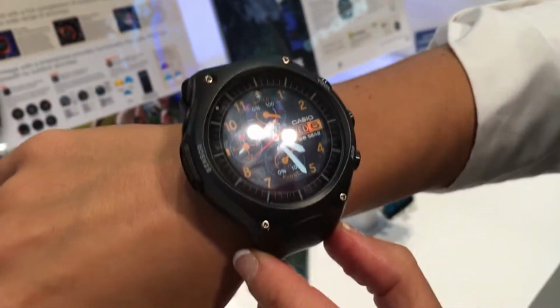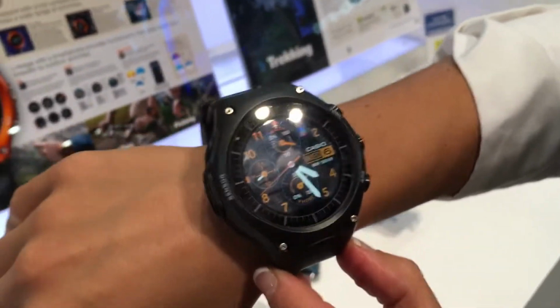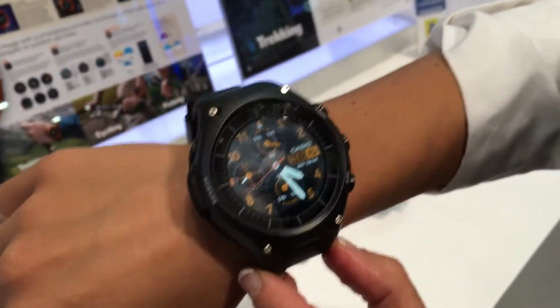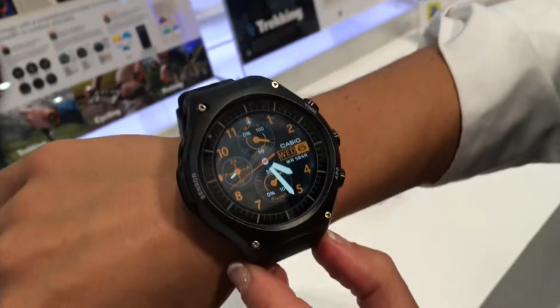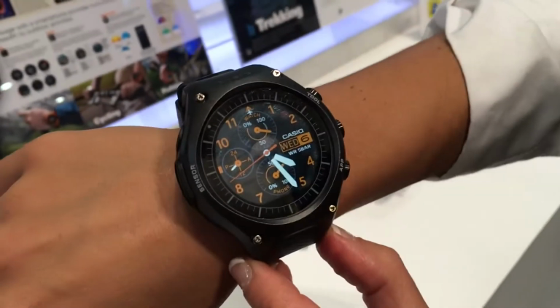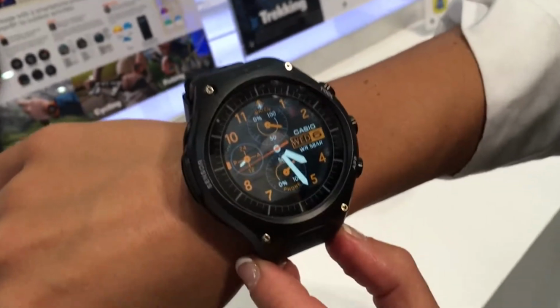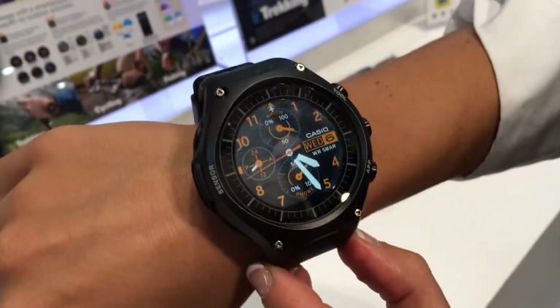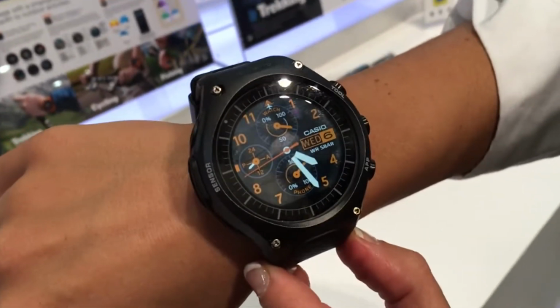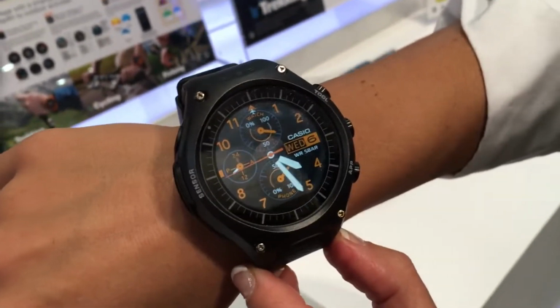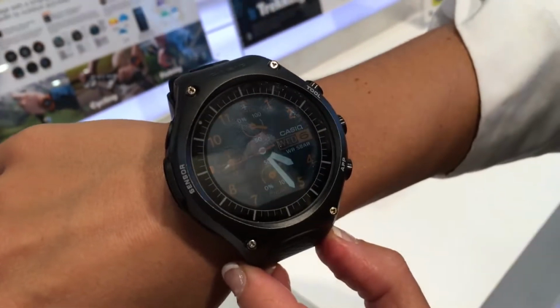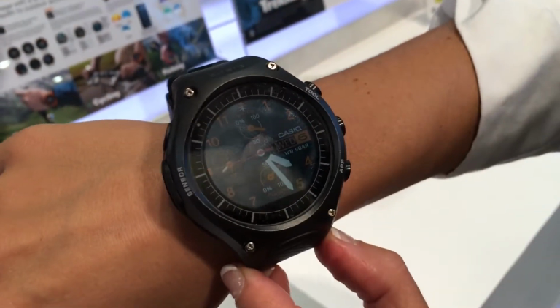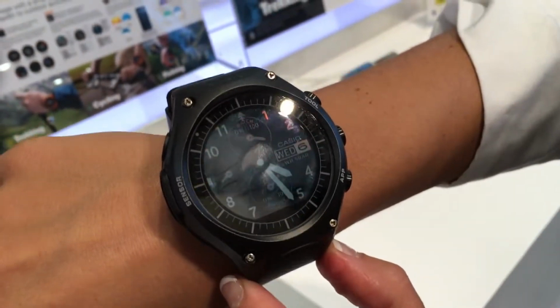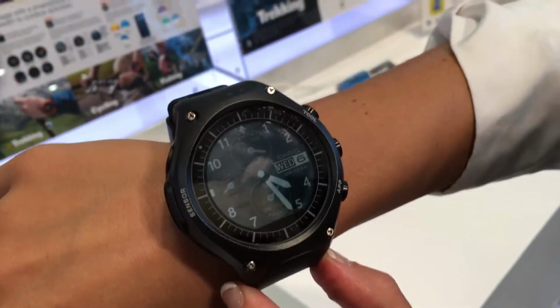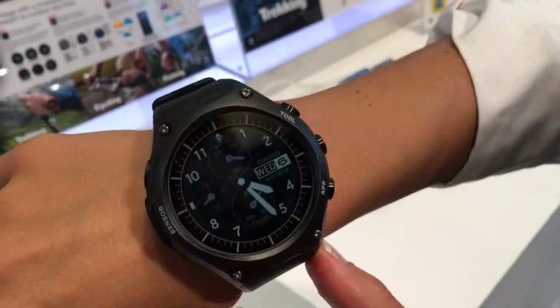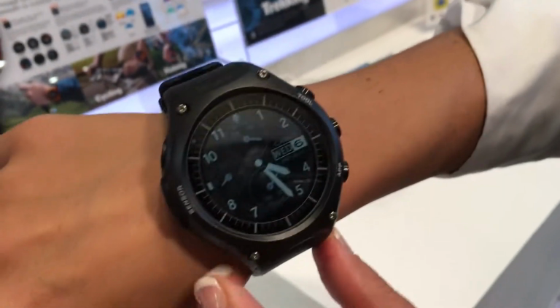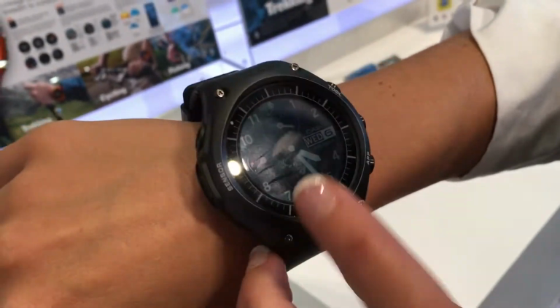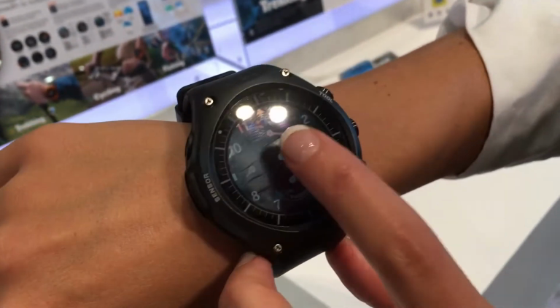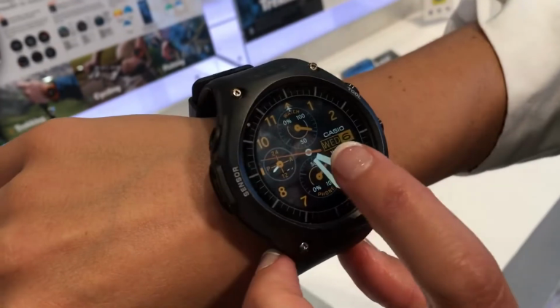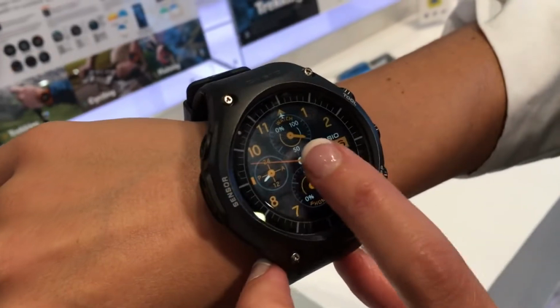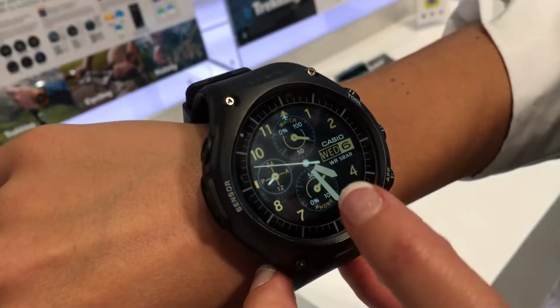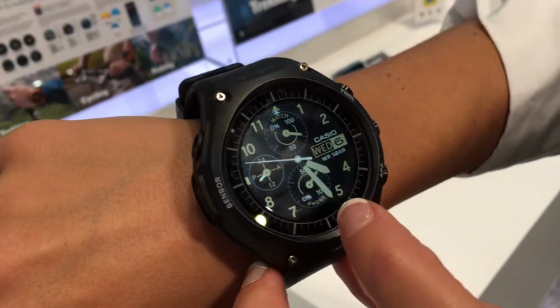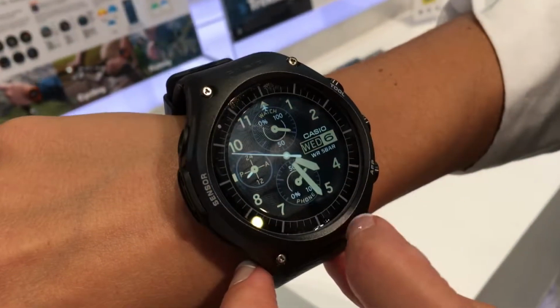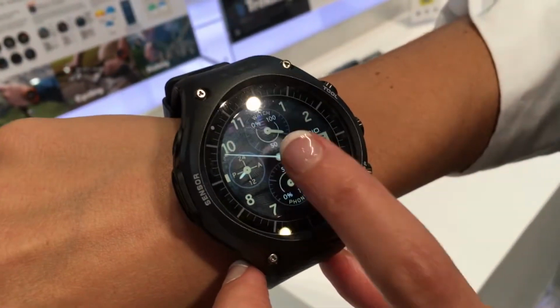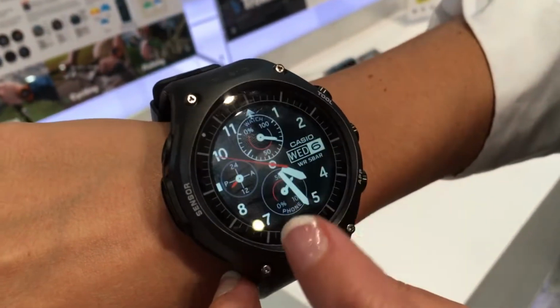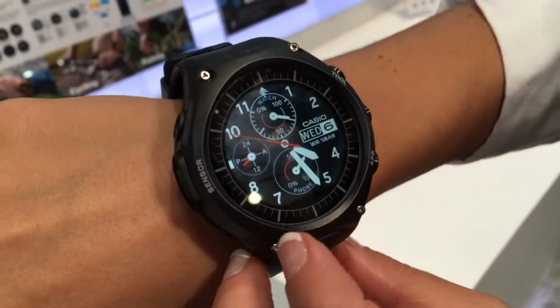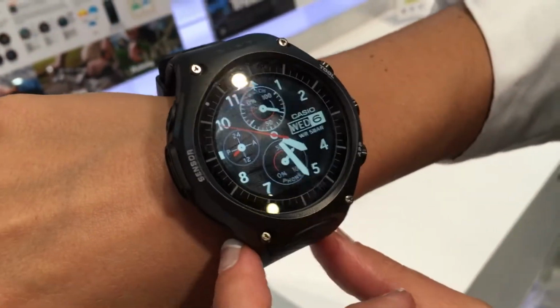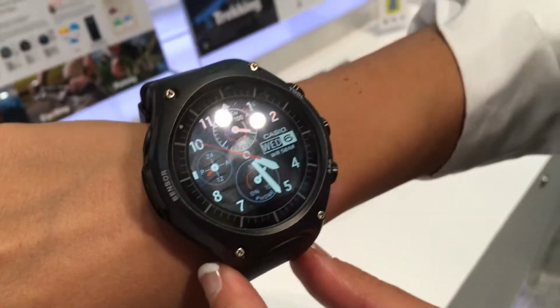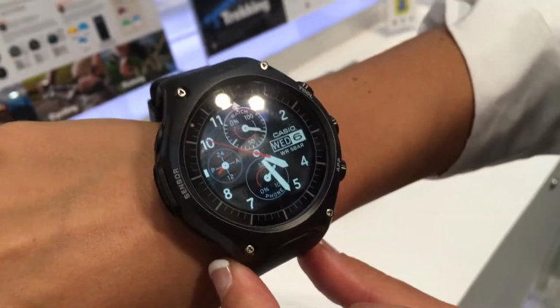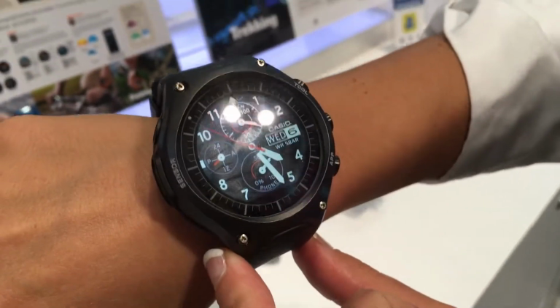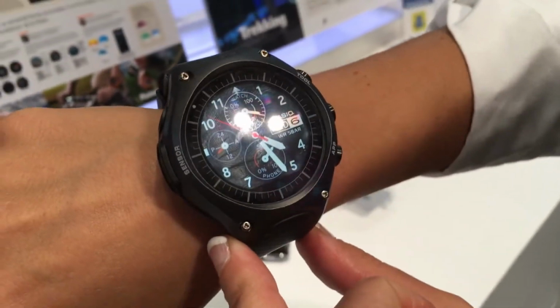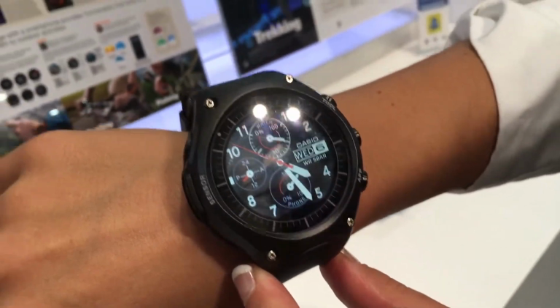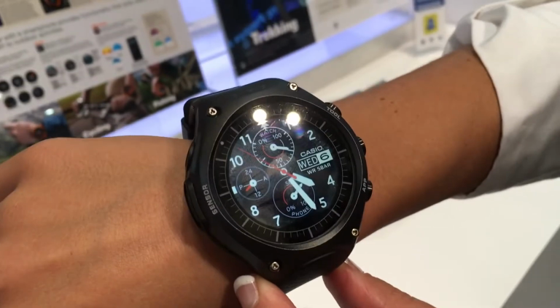It's definitely an interesting entry into the smartwatch market by Casio, and we're looking forward to putting it through its paces. This is Mike Crossgrove, CES 2016 for Tom's Guide.